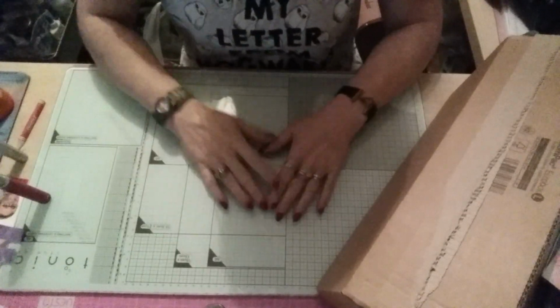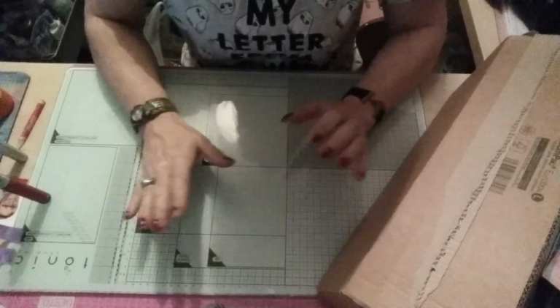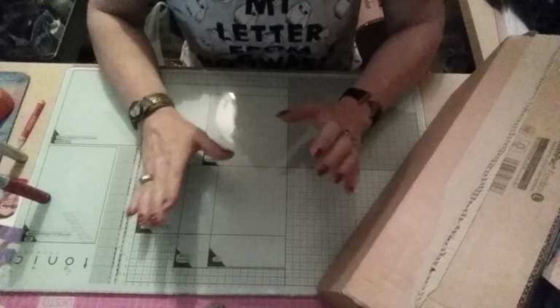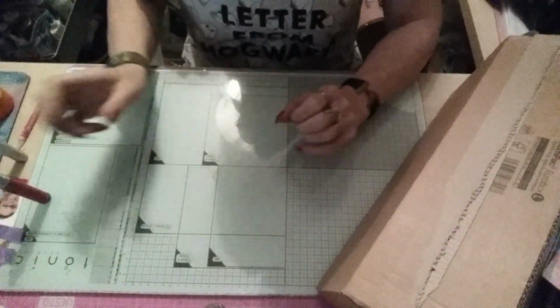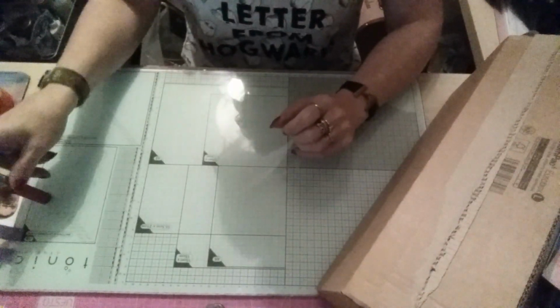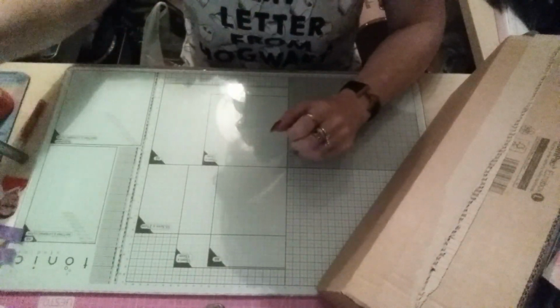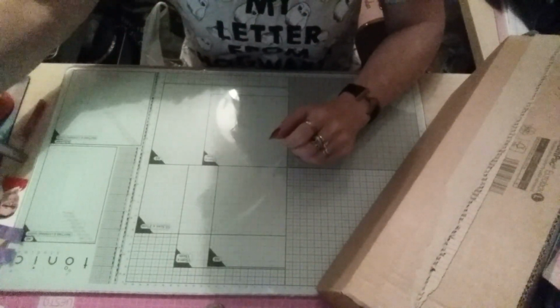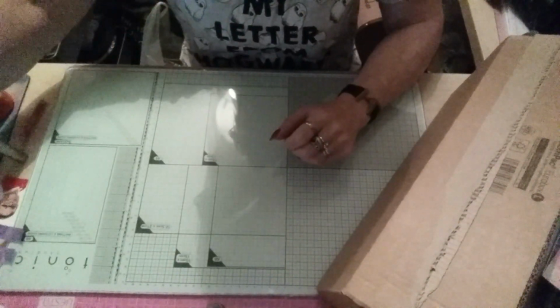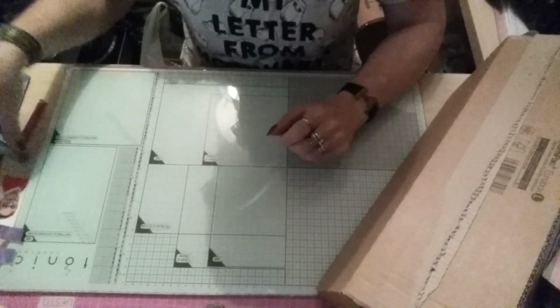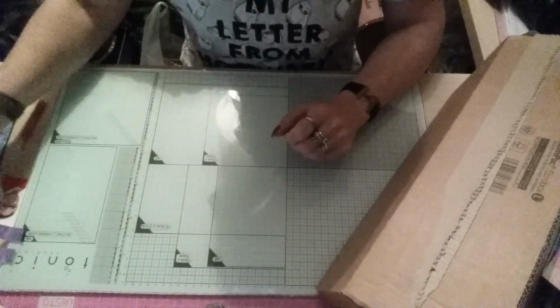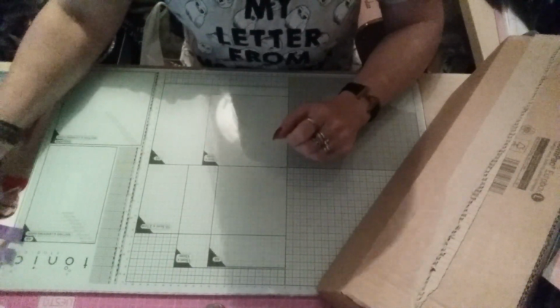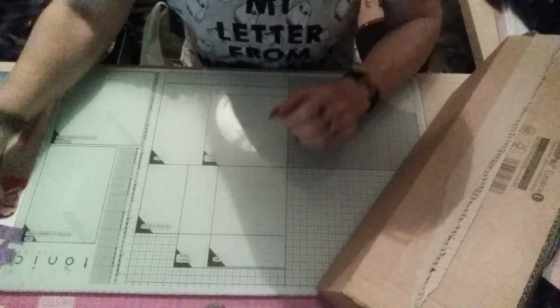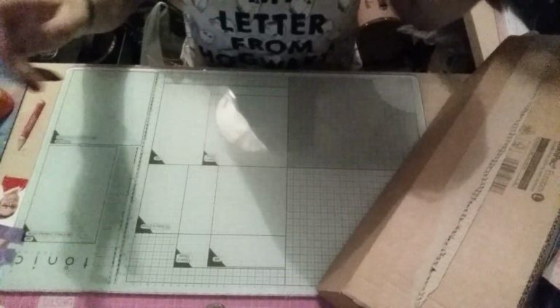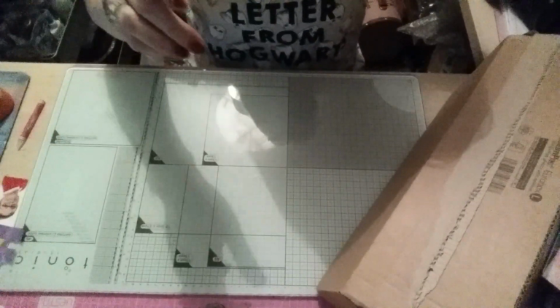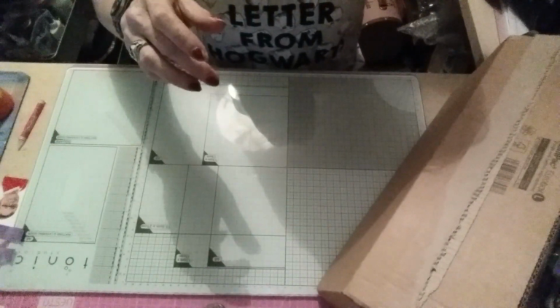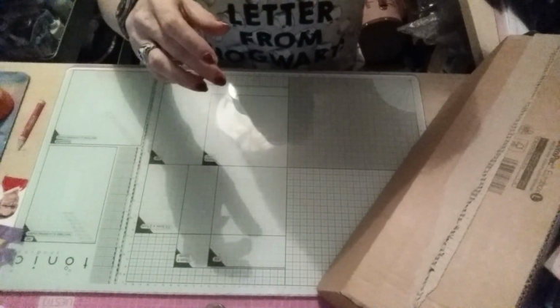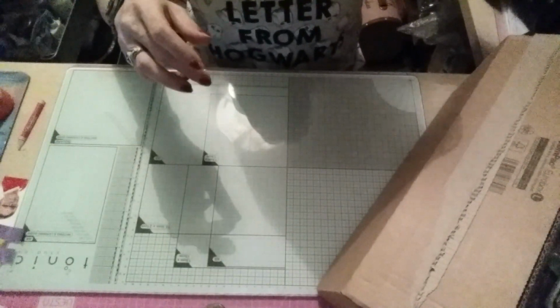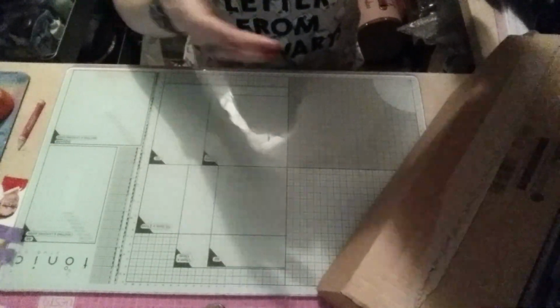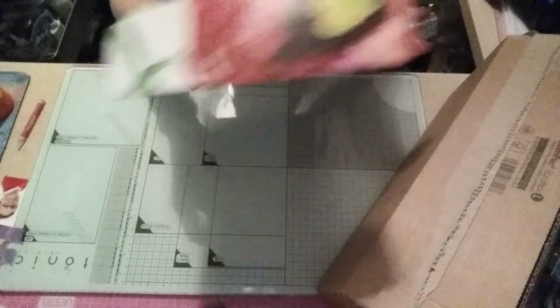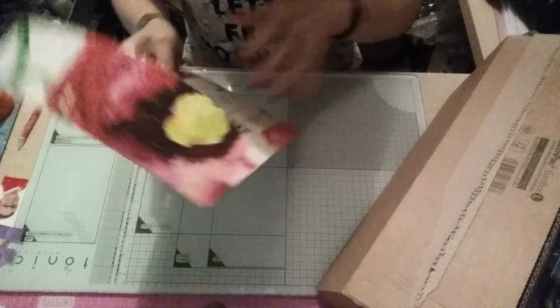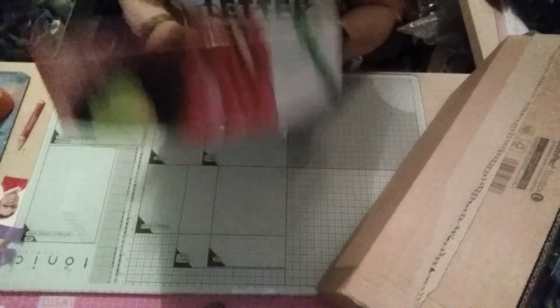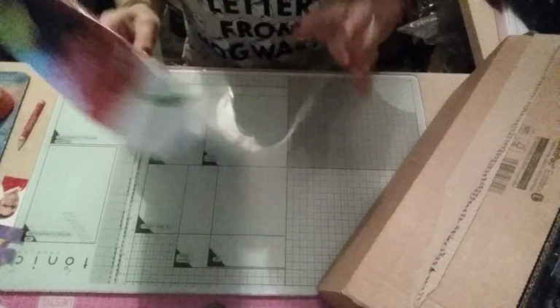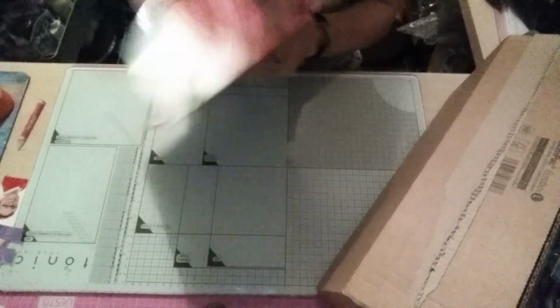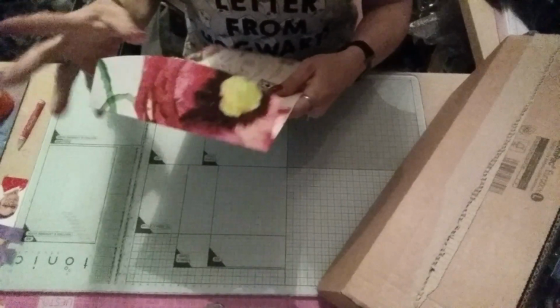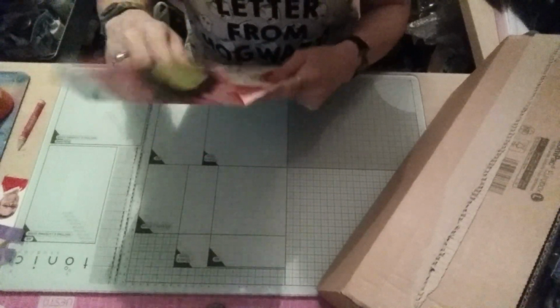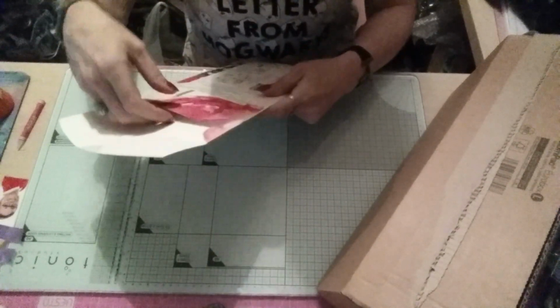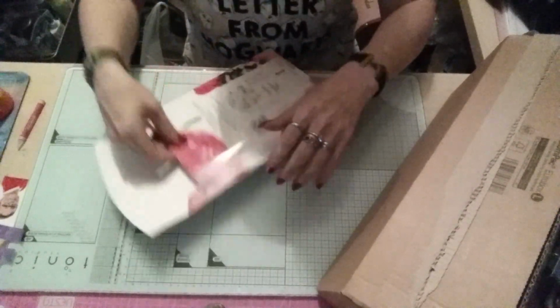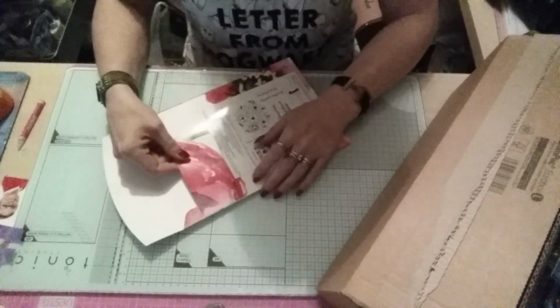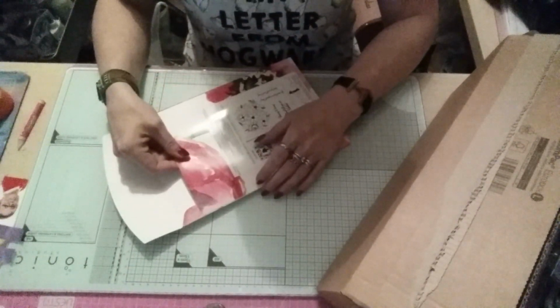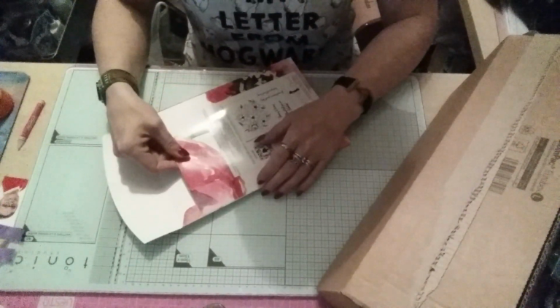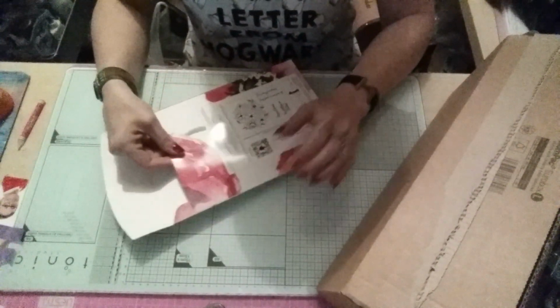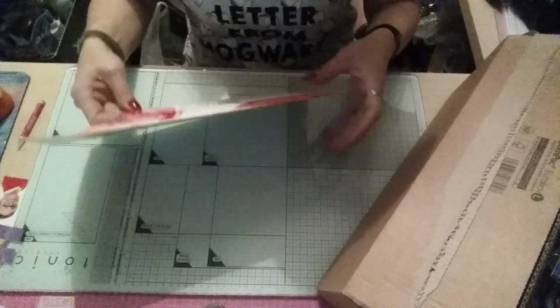Hi guys, so I've got a bit of a haul for you today. First things first, I got this stamp as my free gift from Grit and Craft.